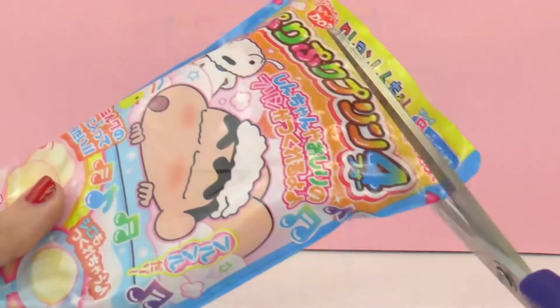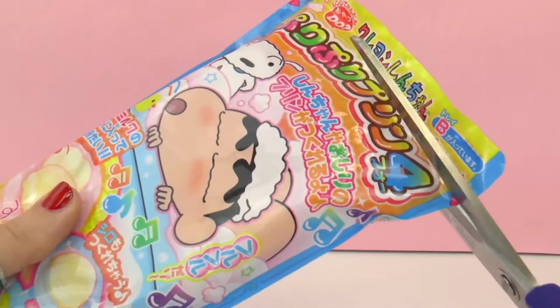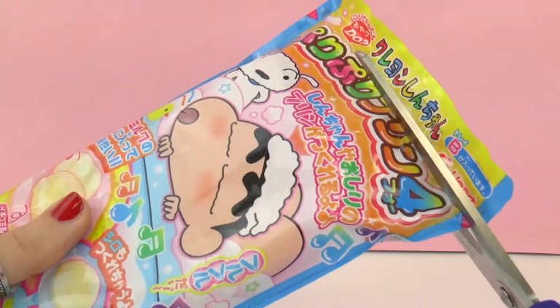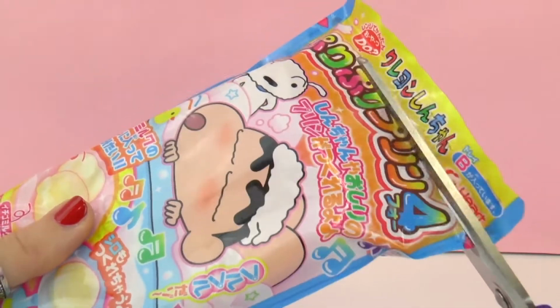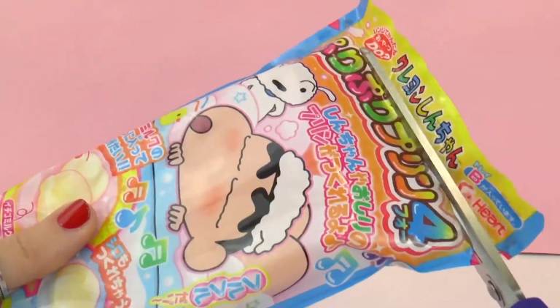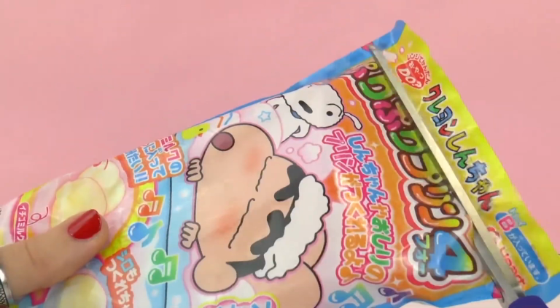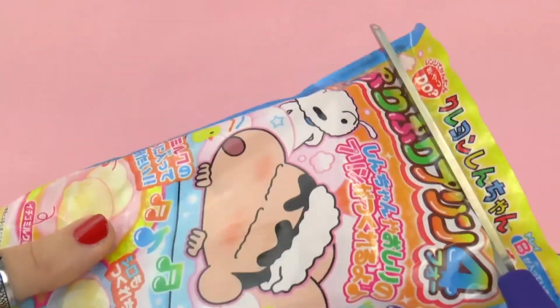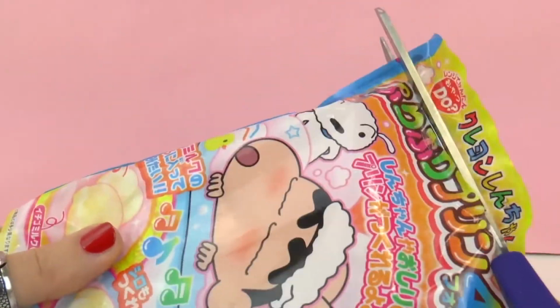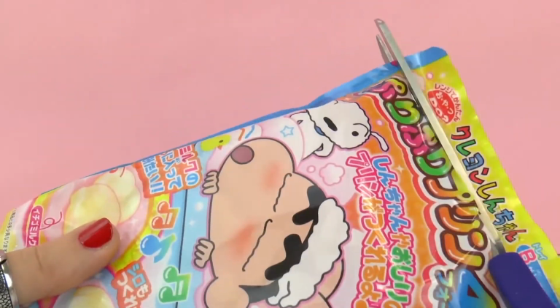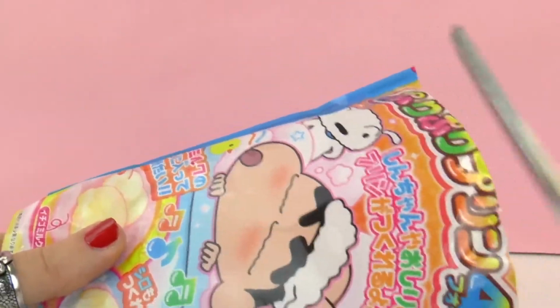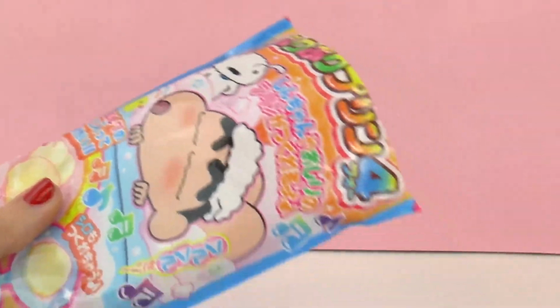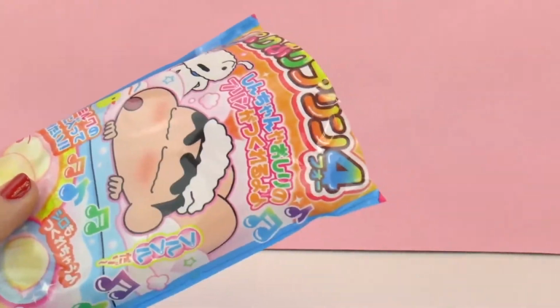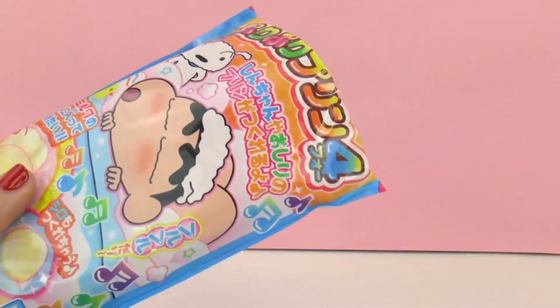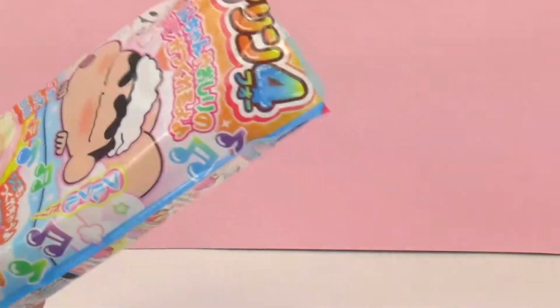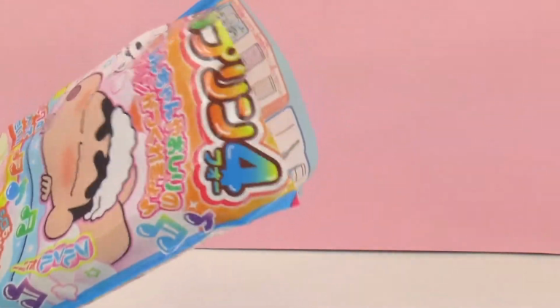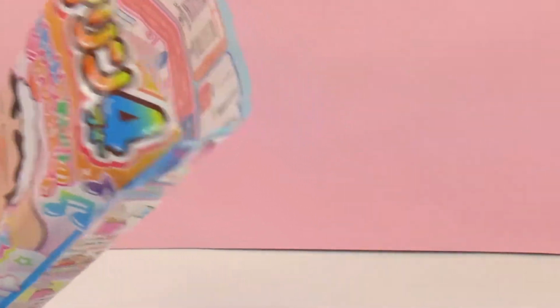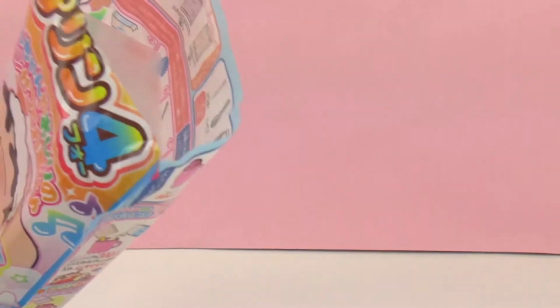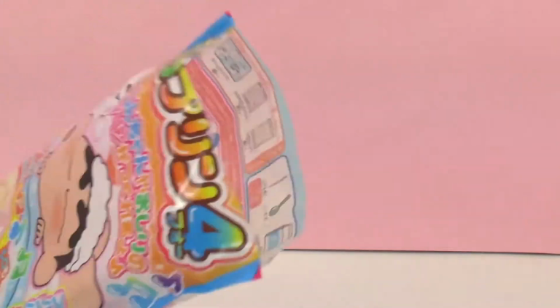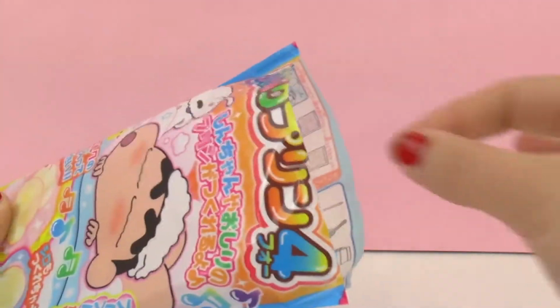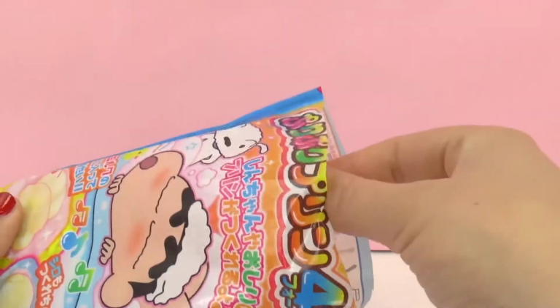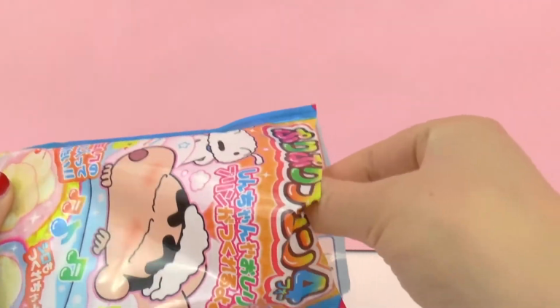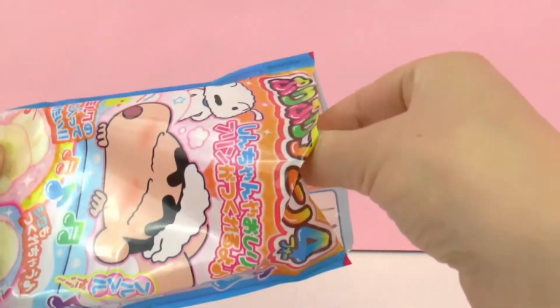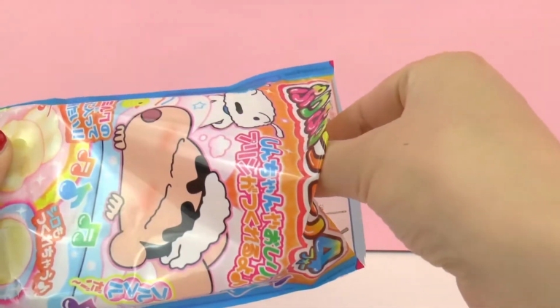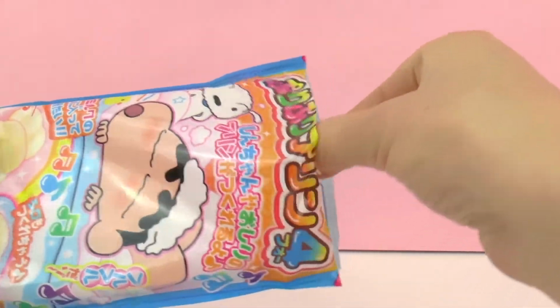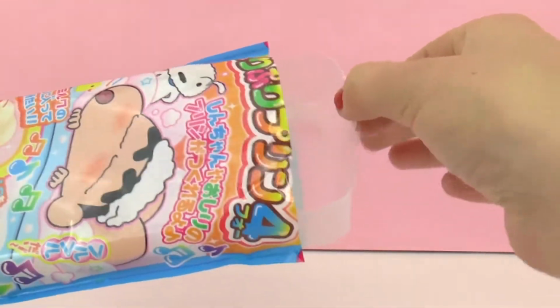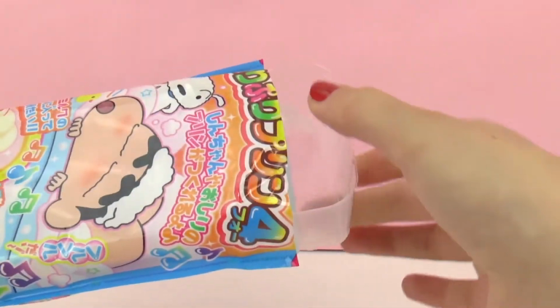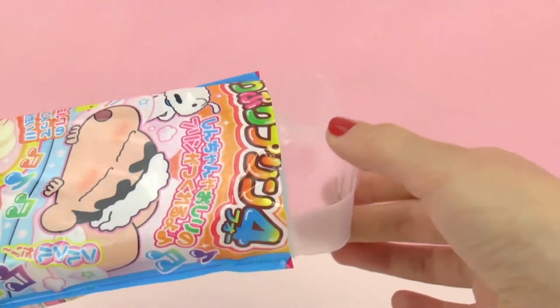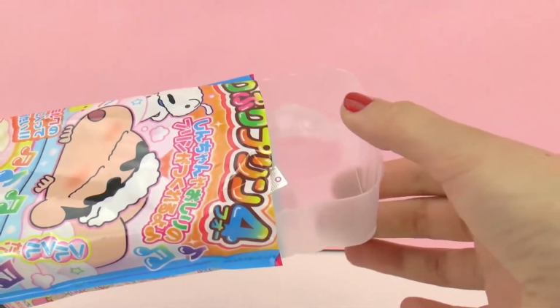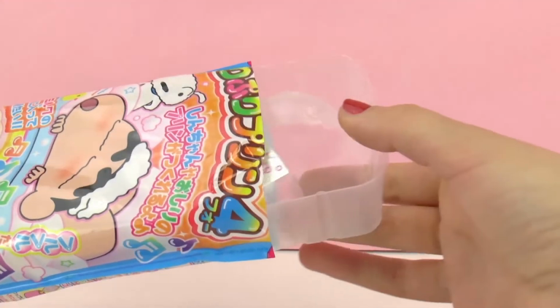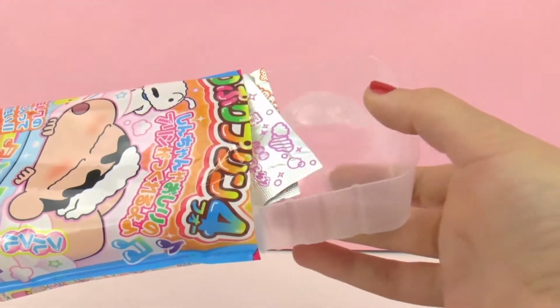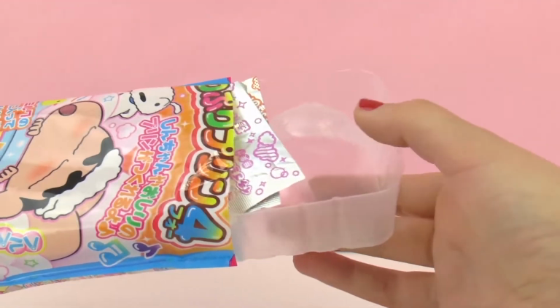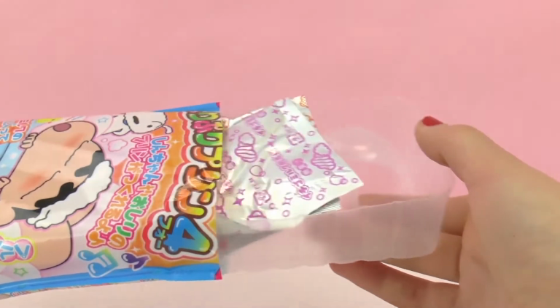In addition to the set we're also going to need a microwave, a bowl, and some milk. Let's go ahead and start by seeing what's inside.